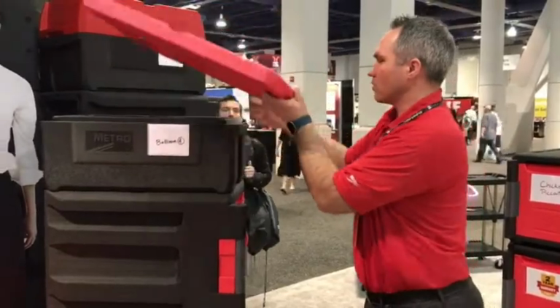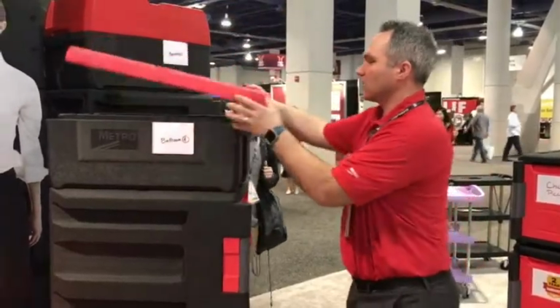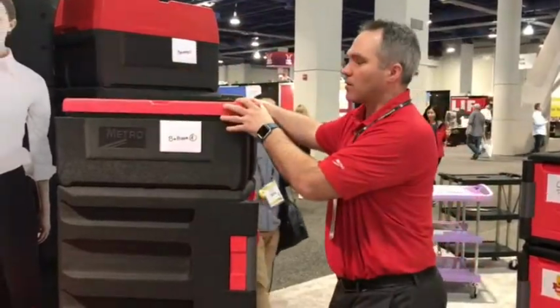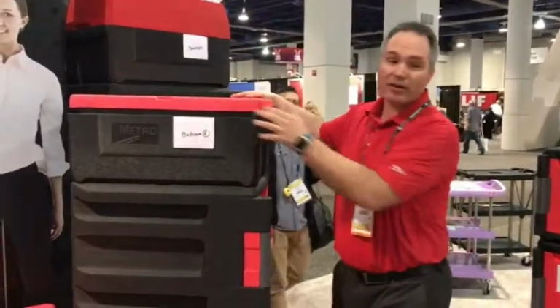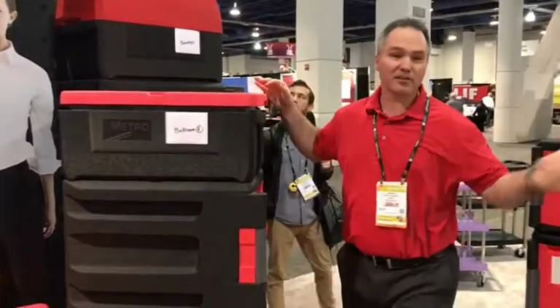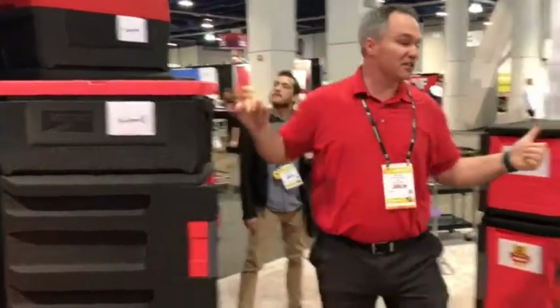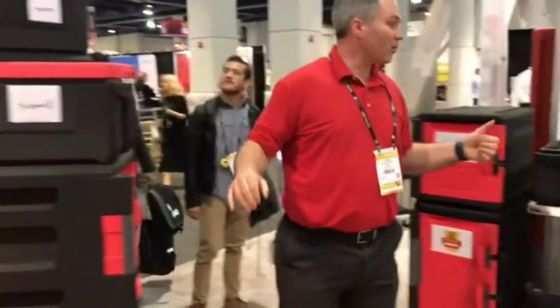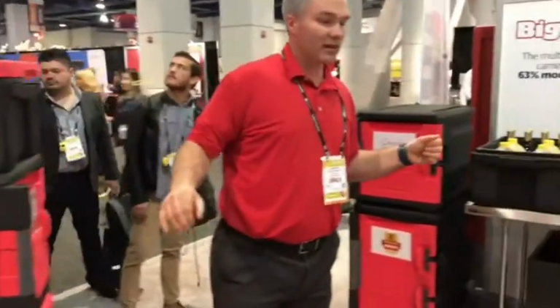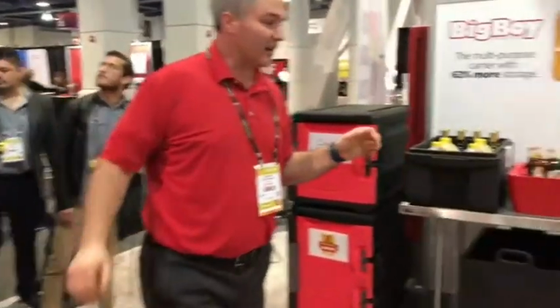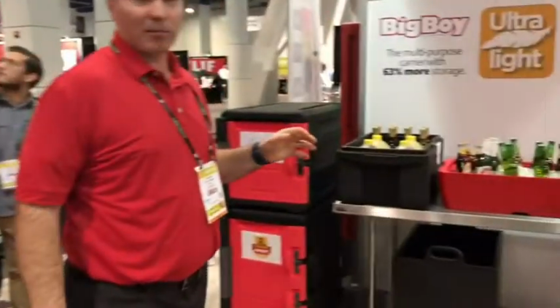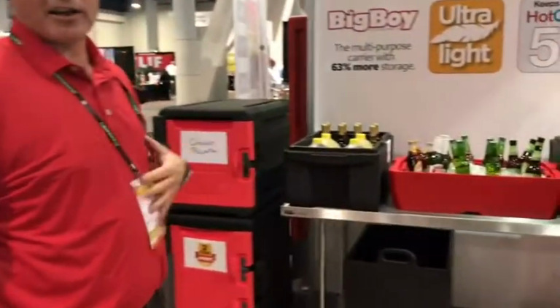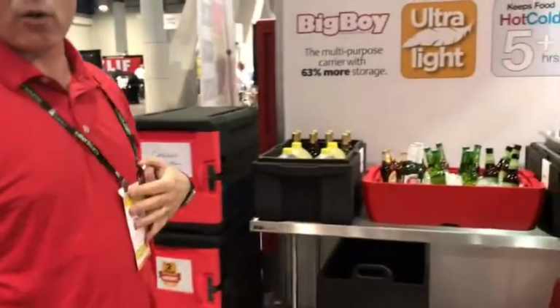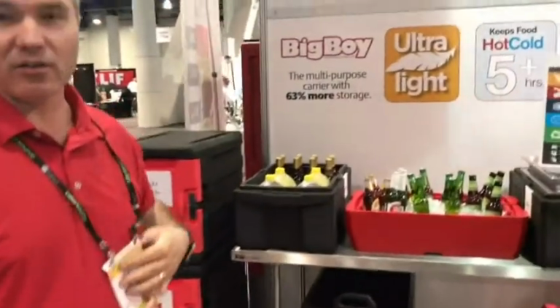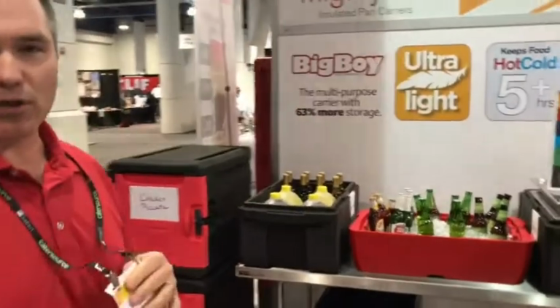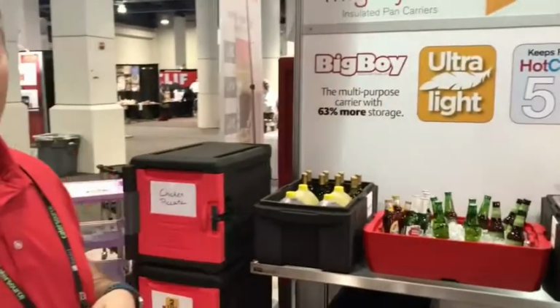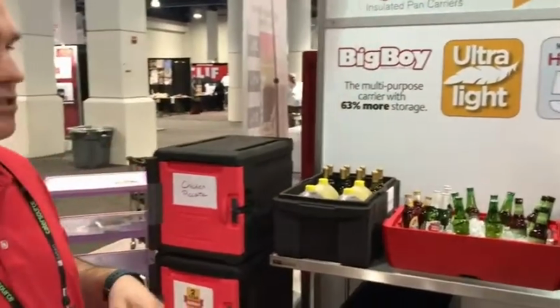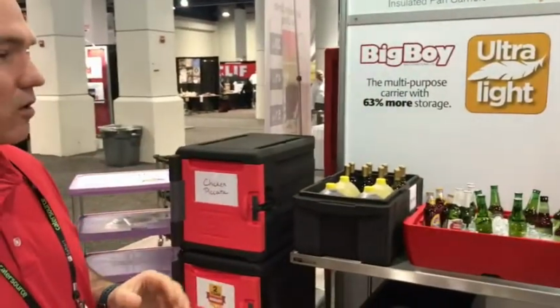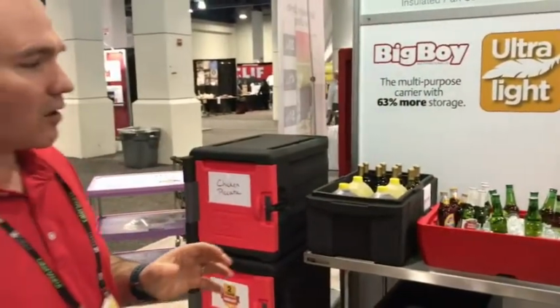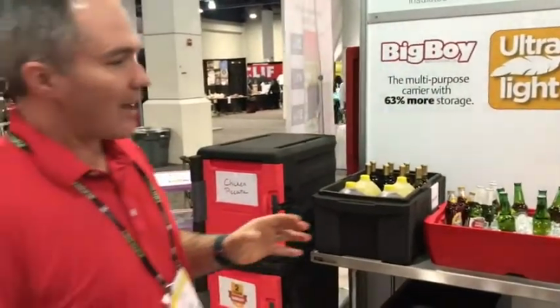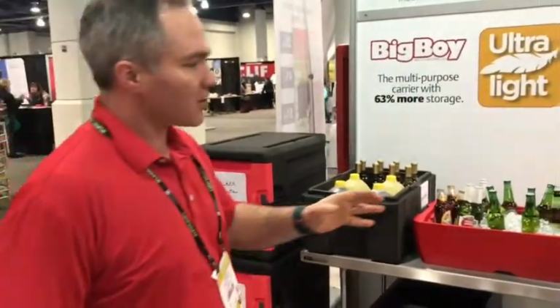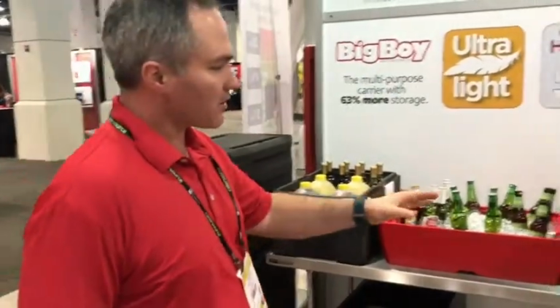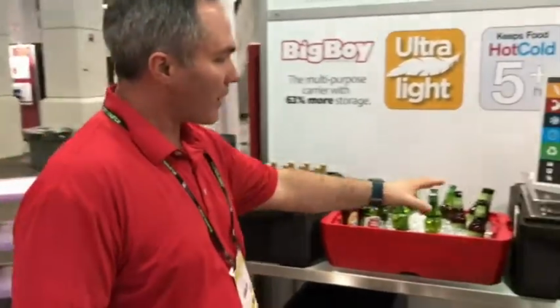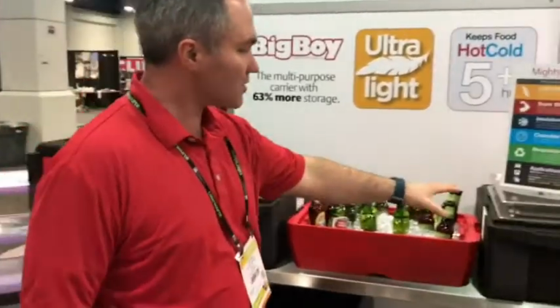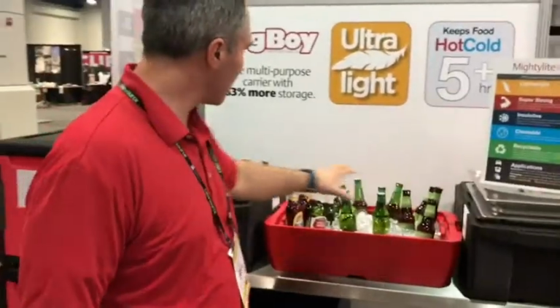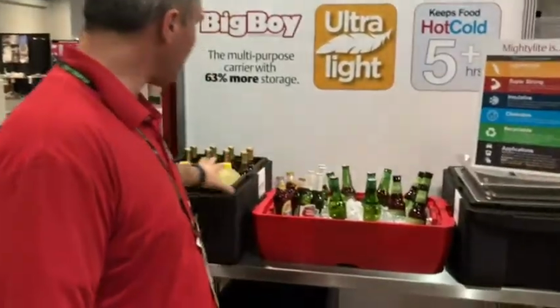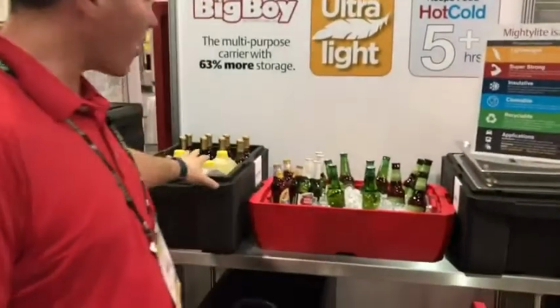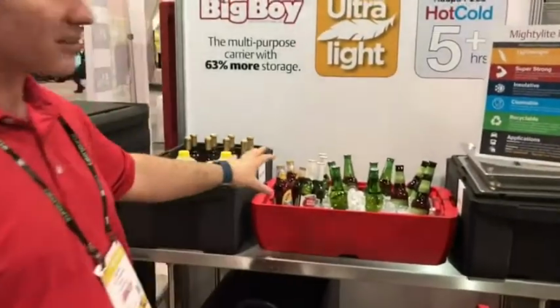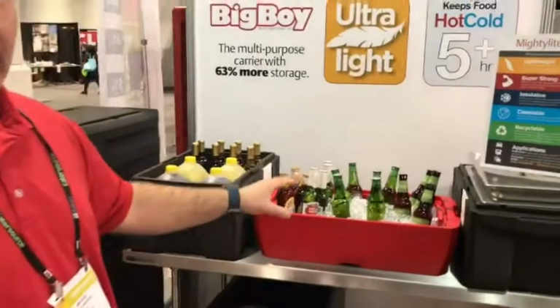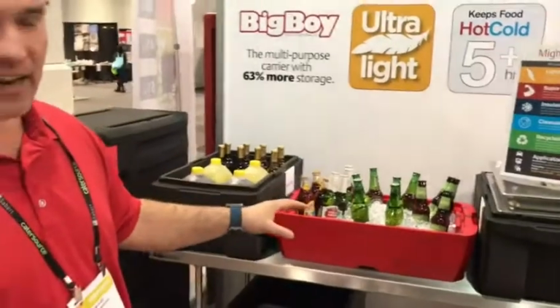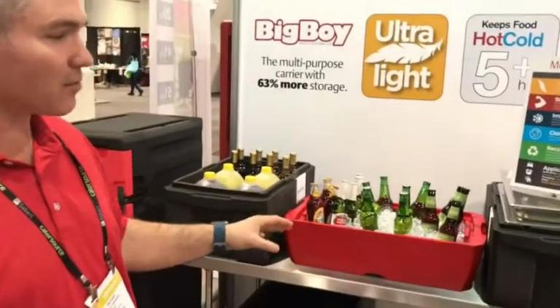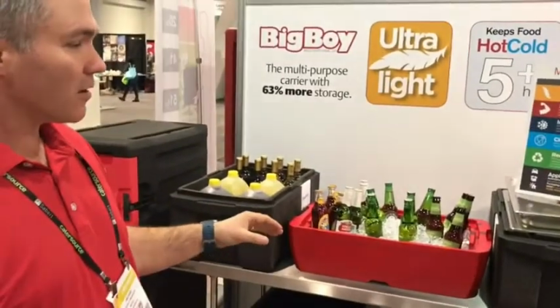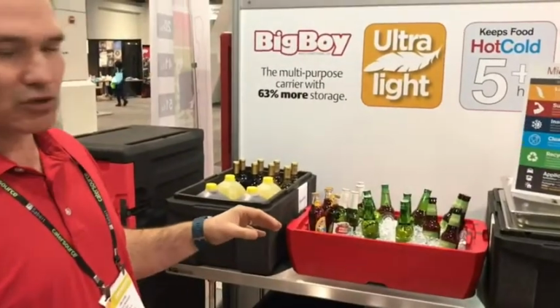Let's come on over here to the table and give you a better idea of what the product does. The flat lid can hold pans, and you can hold bottles and cans in either of them.